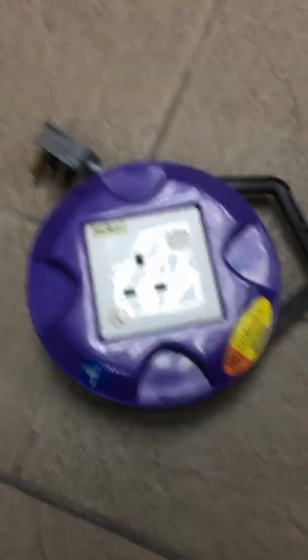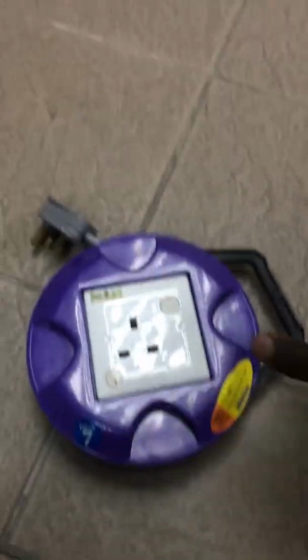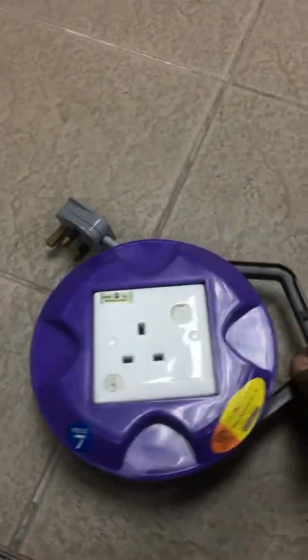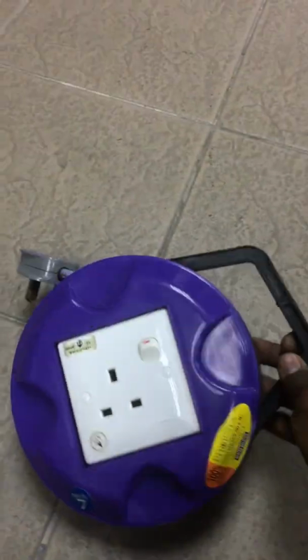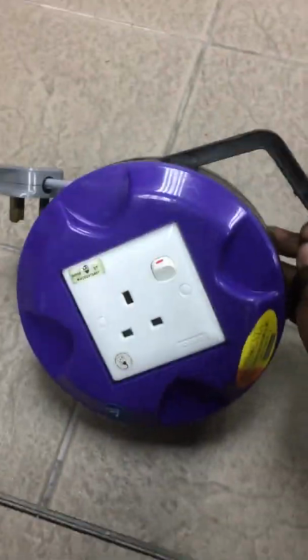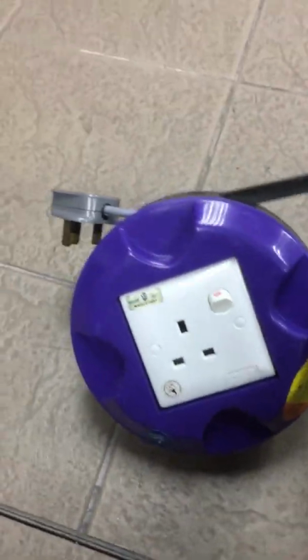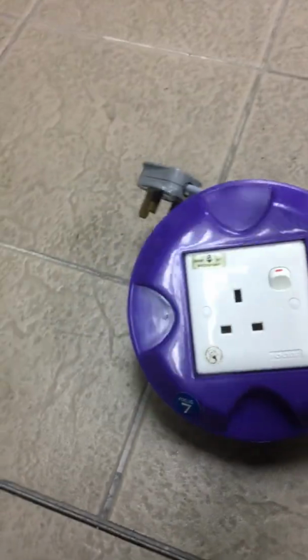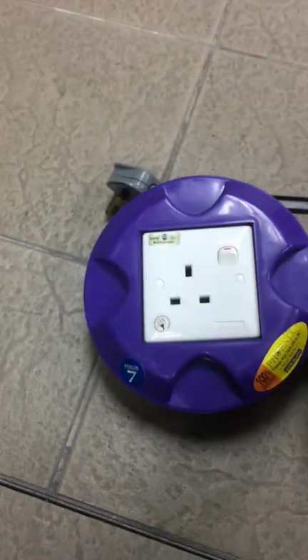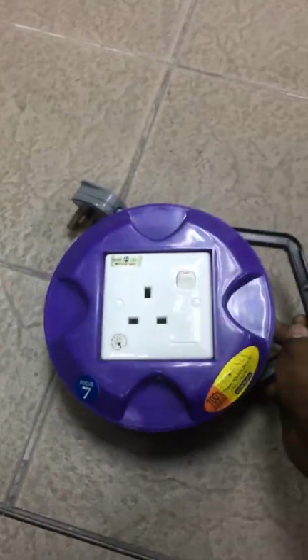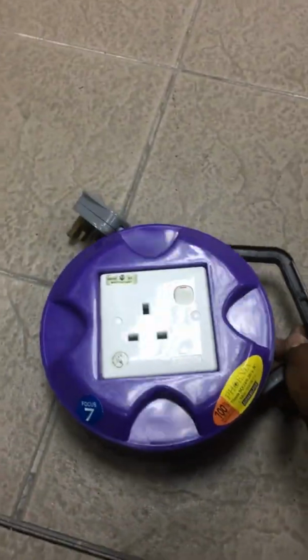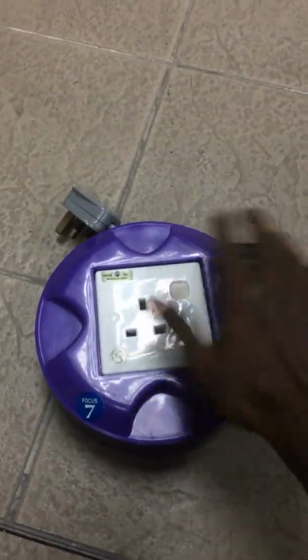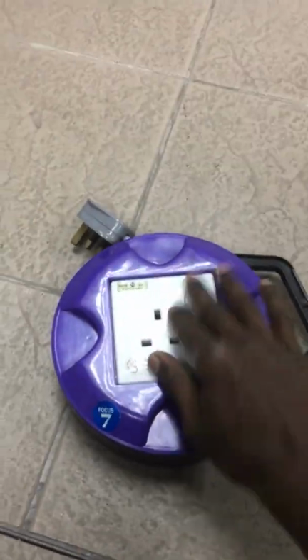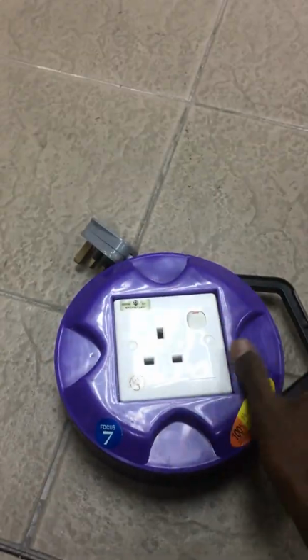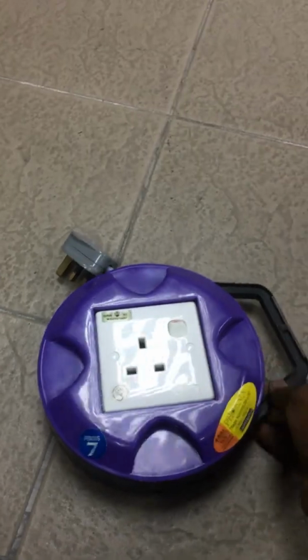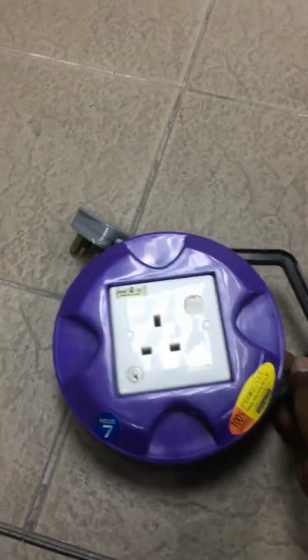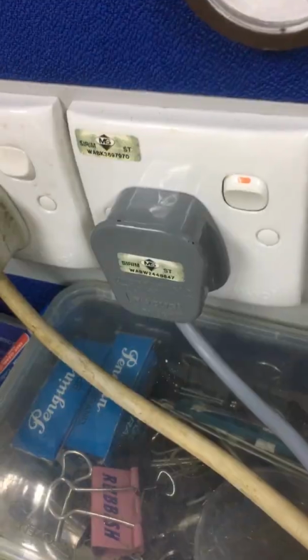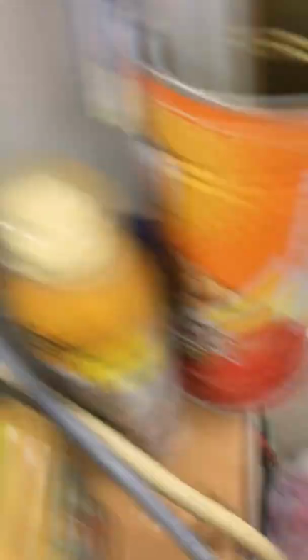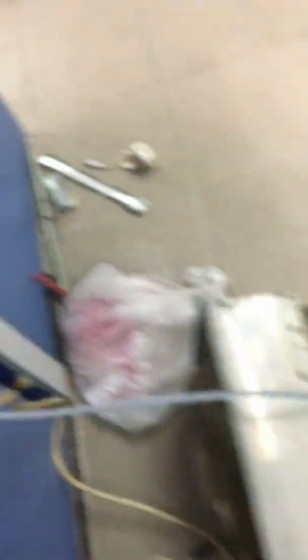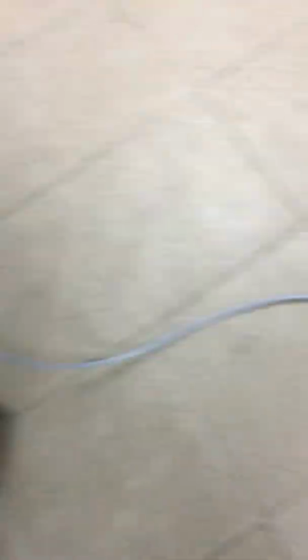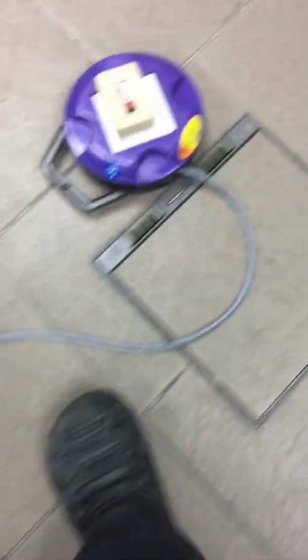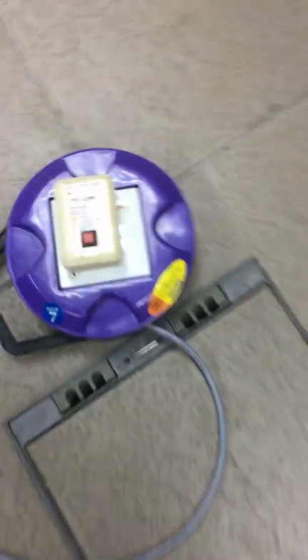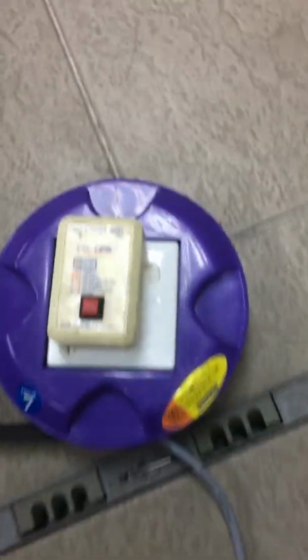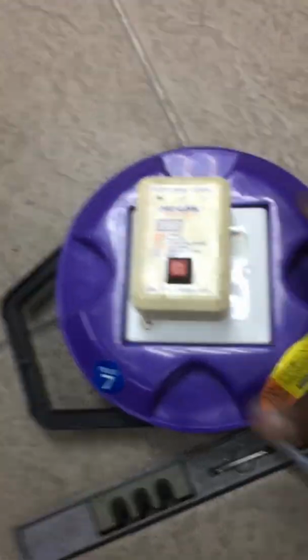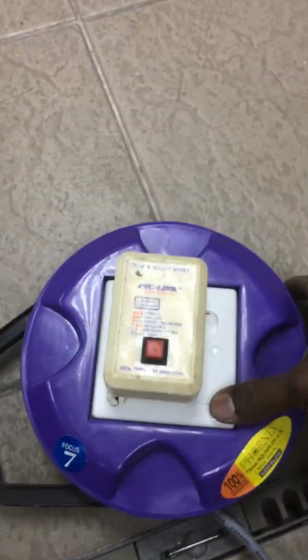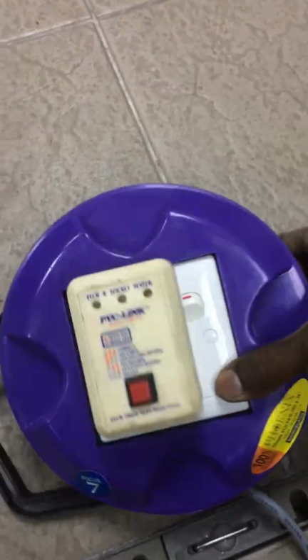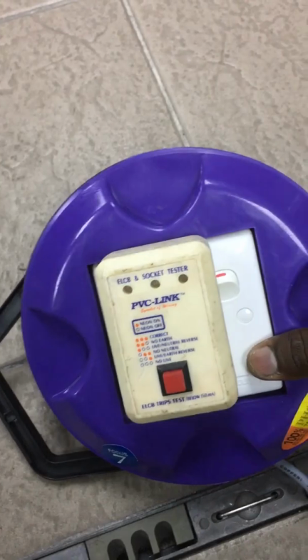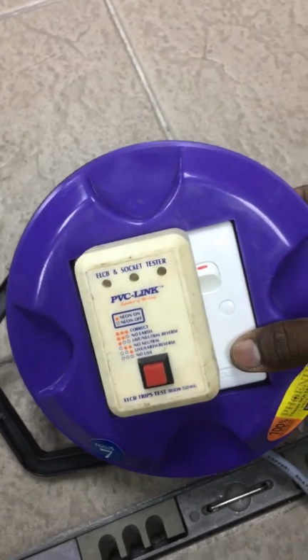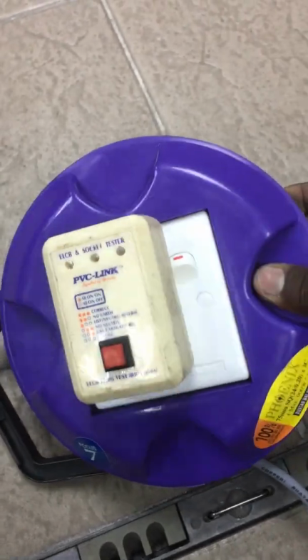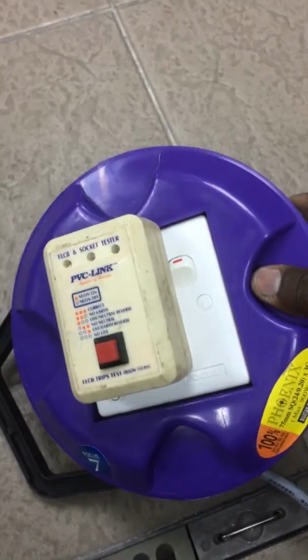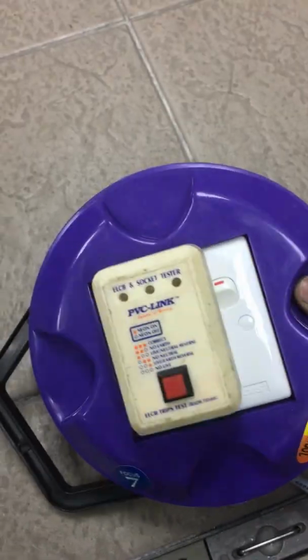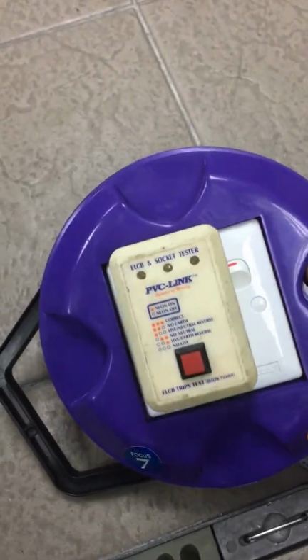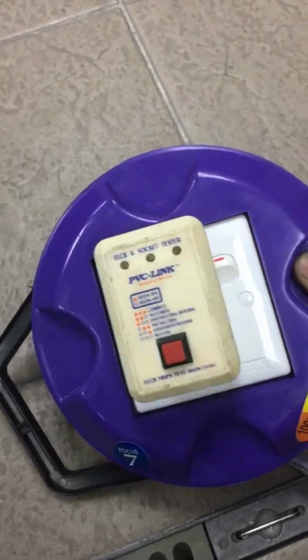I bought this 7-meter long extension wire recently and it's not working when I use it. The extension wire is connected to the power source and there's no lights on the socket tester, so there's a fault in the extension wire.